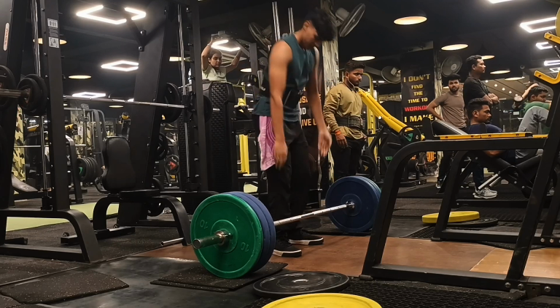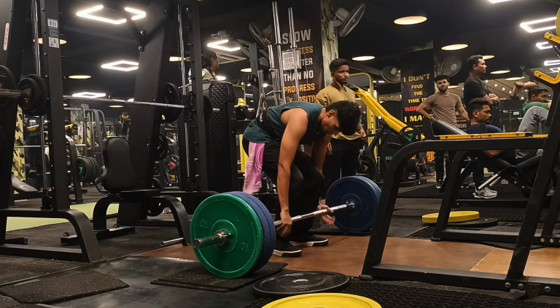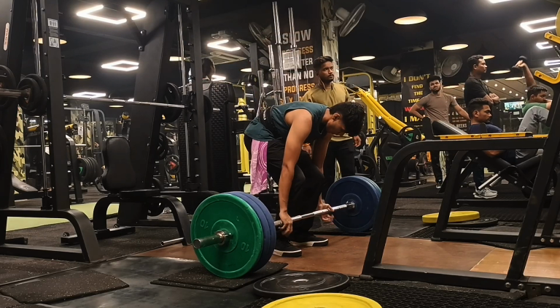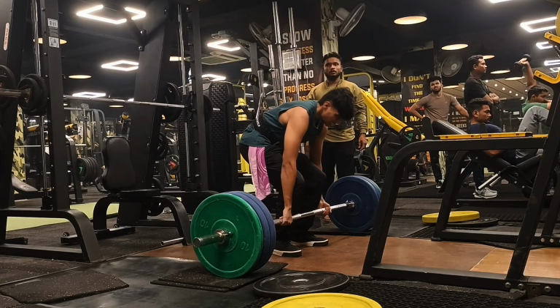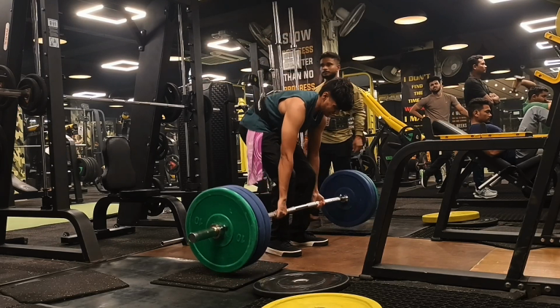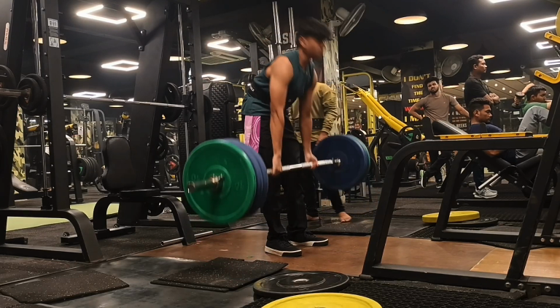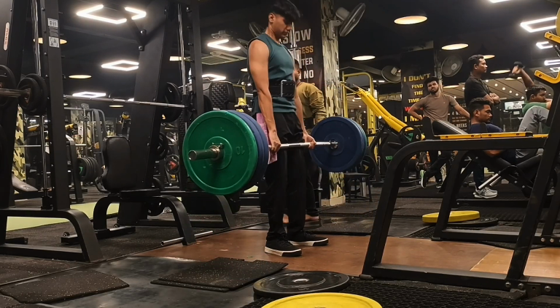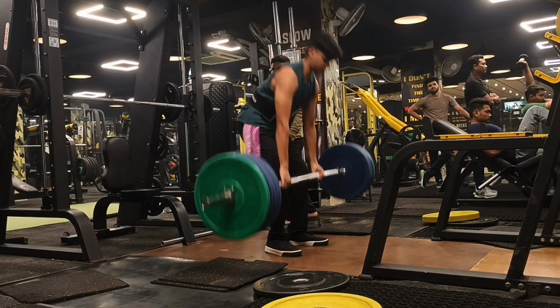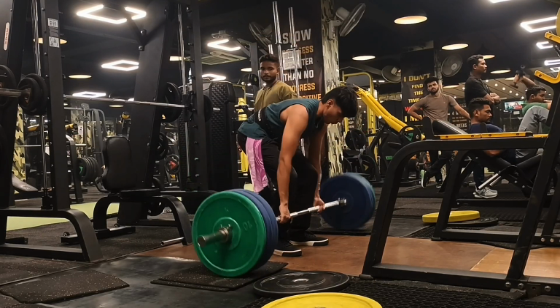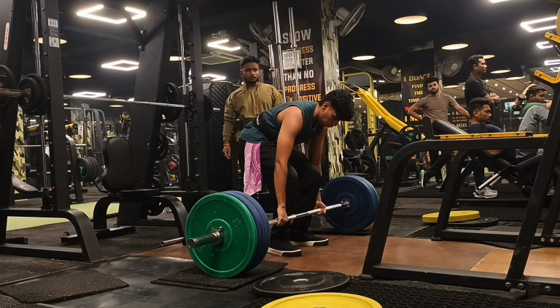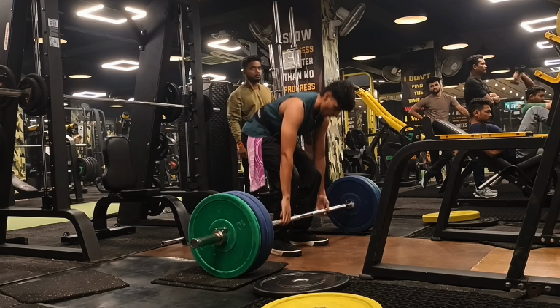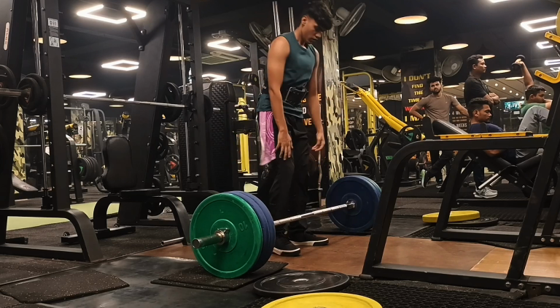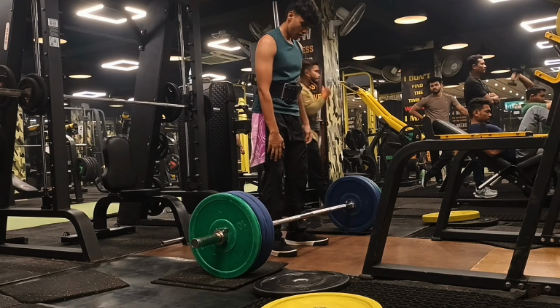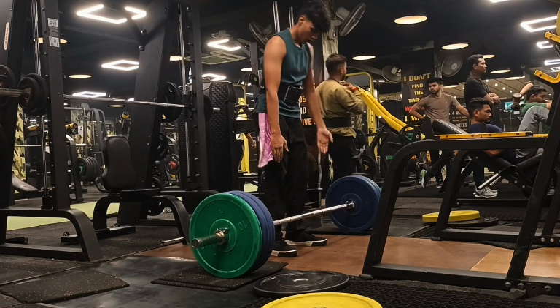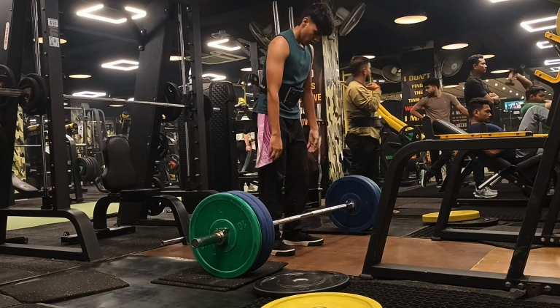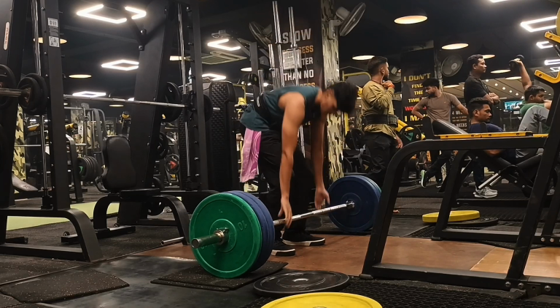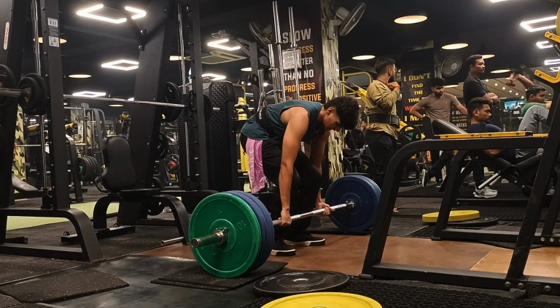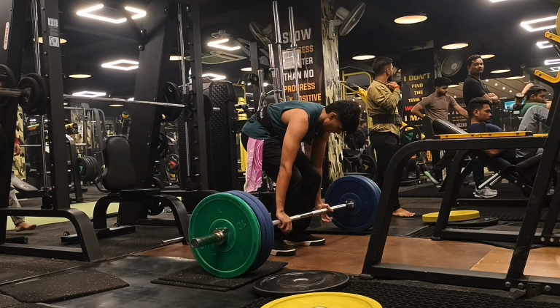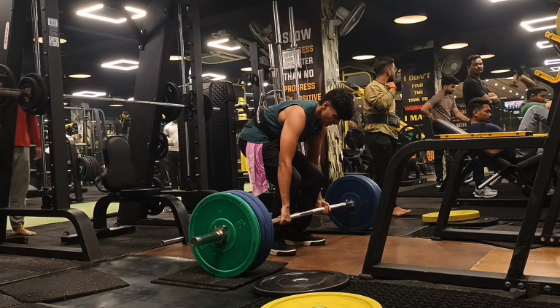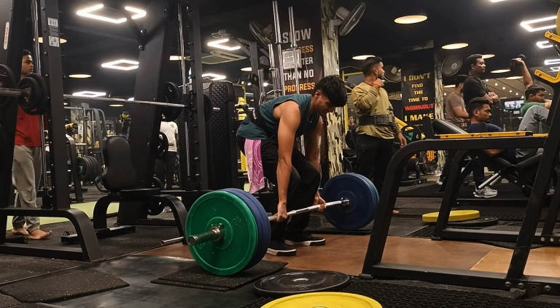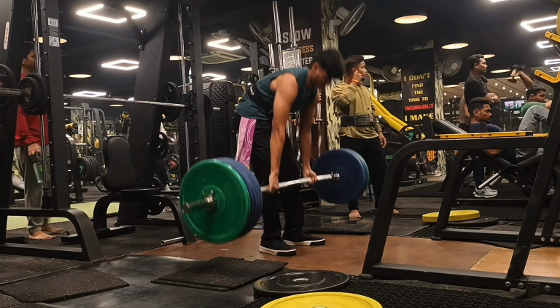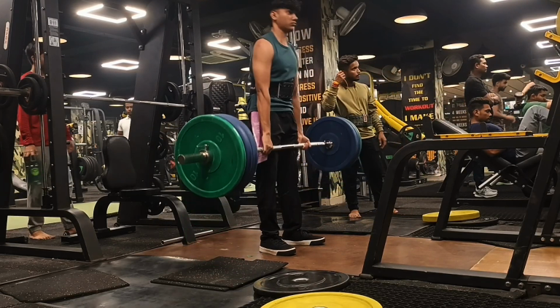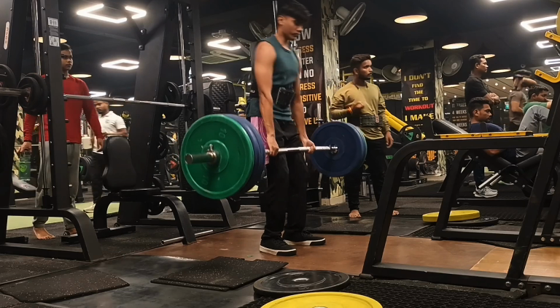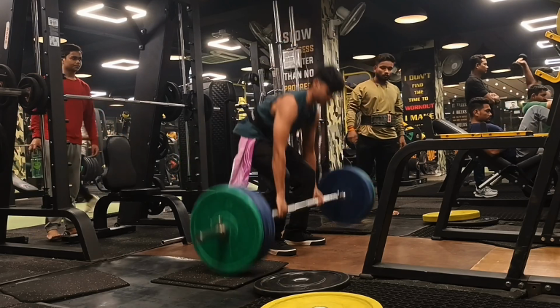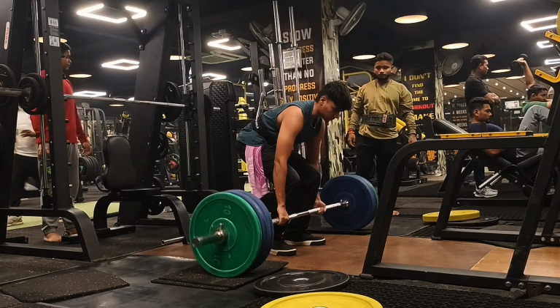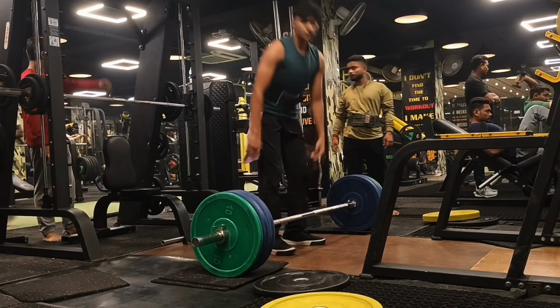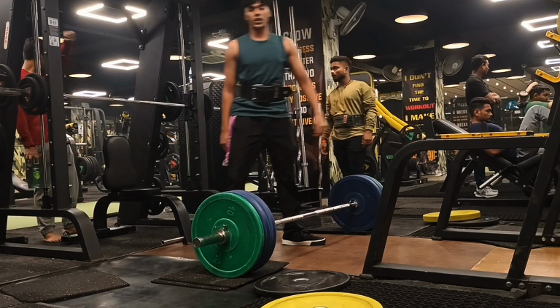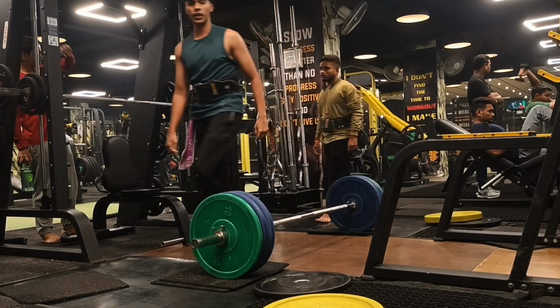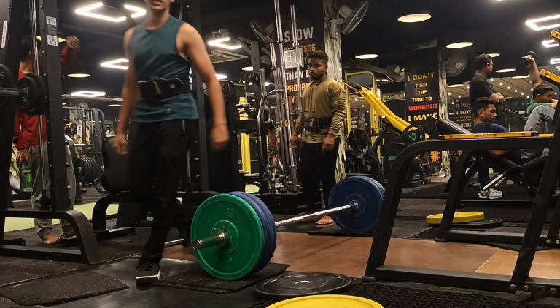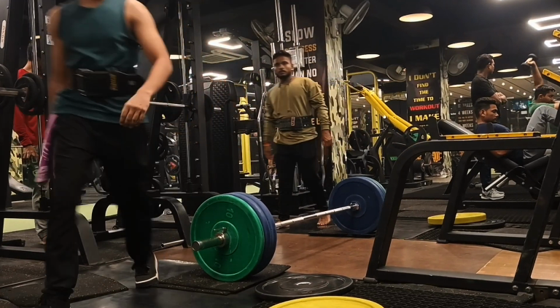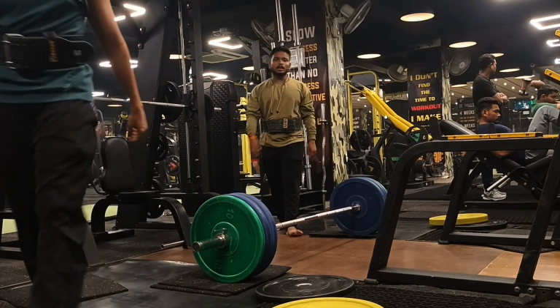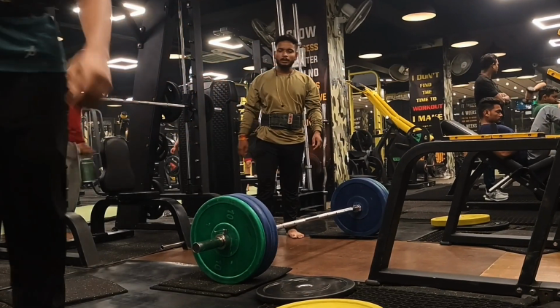This is 120 kgs and I do five reps in all sets. I mostly do five sets of five reps because it's pretty enough for me and I can't do long sets for a long time.